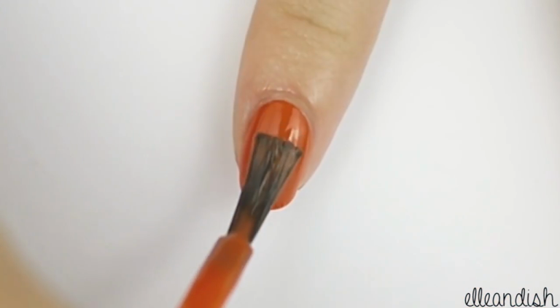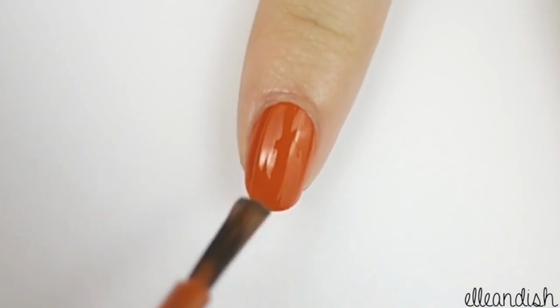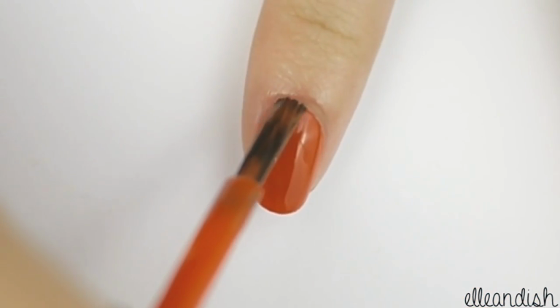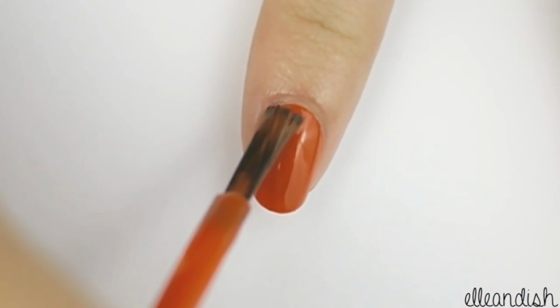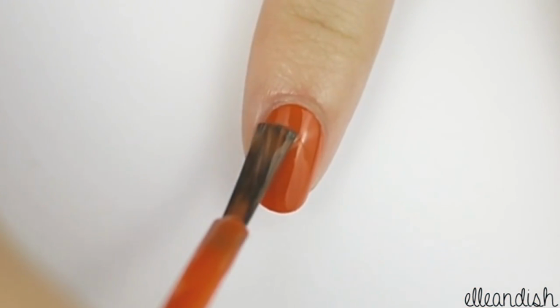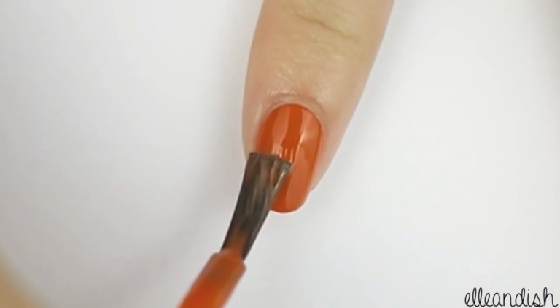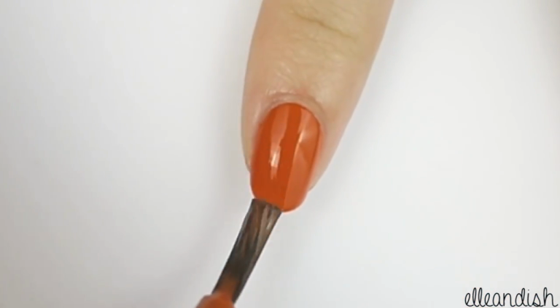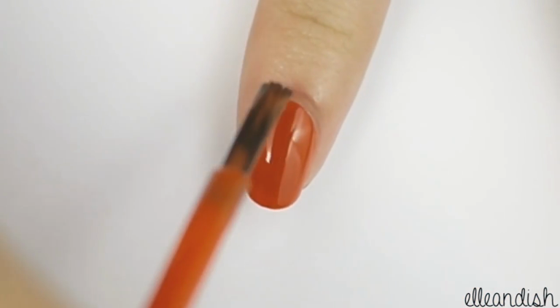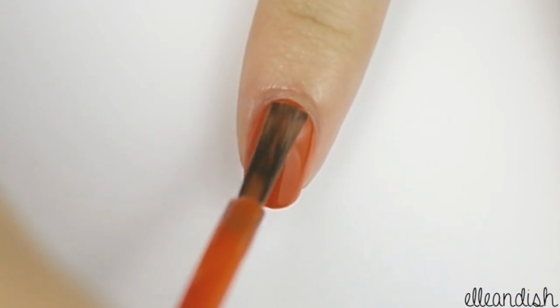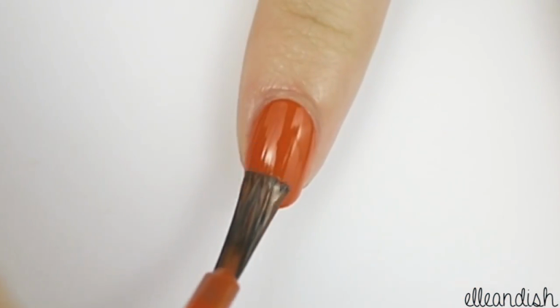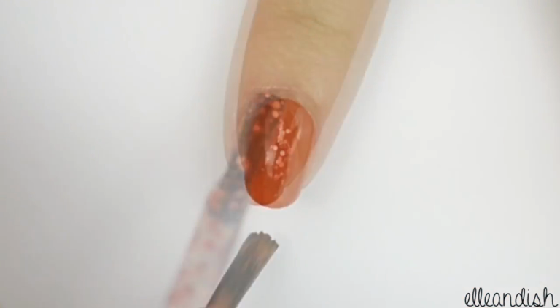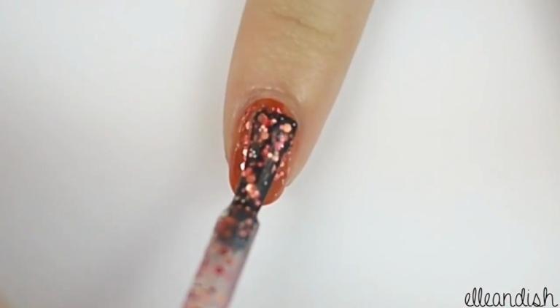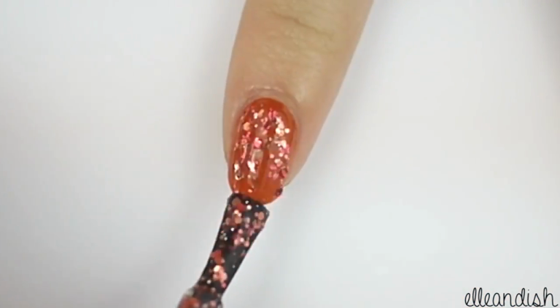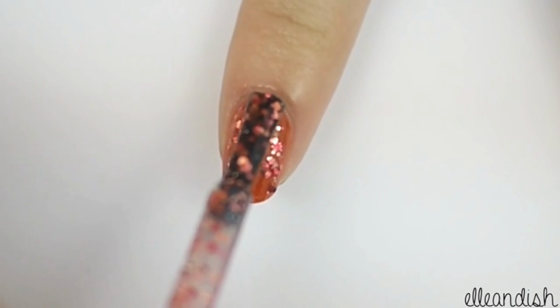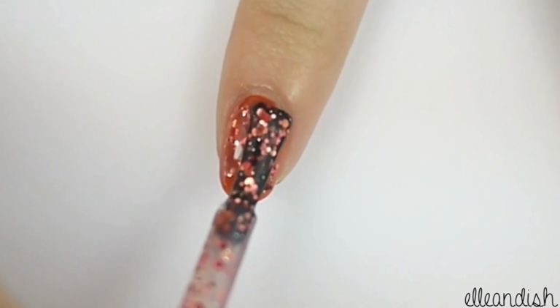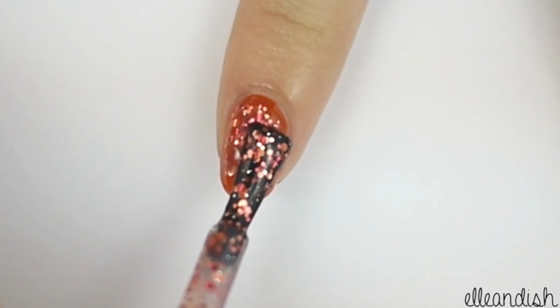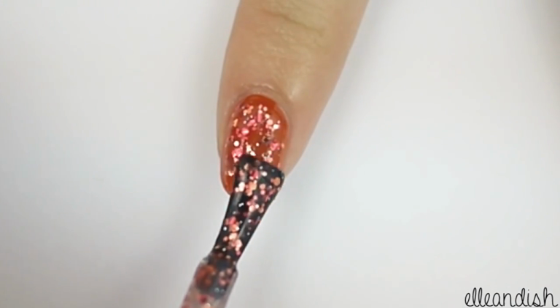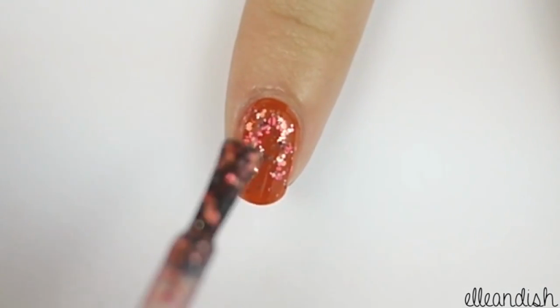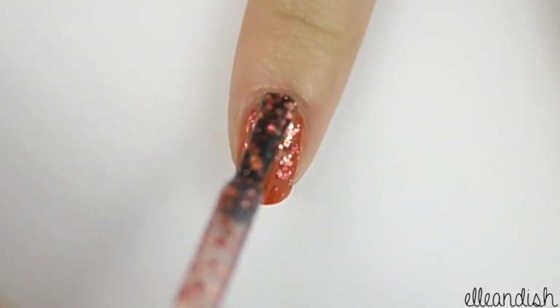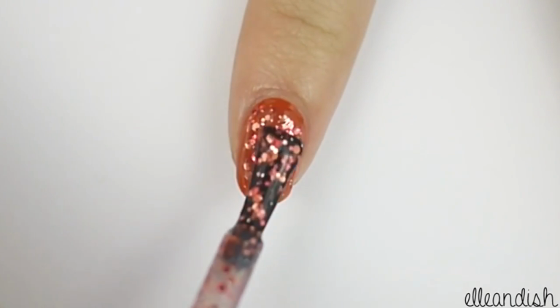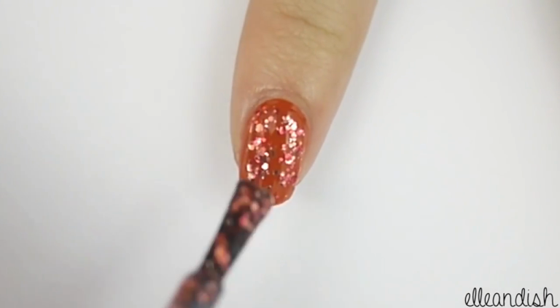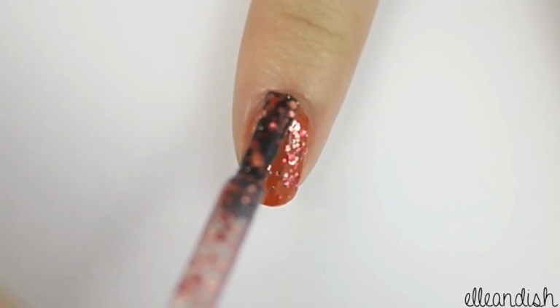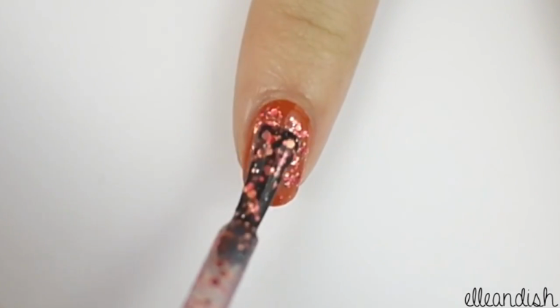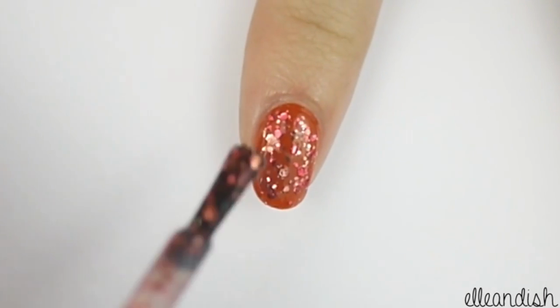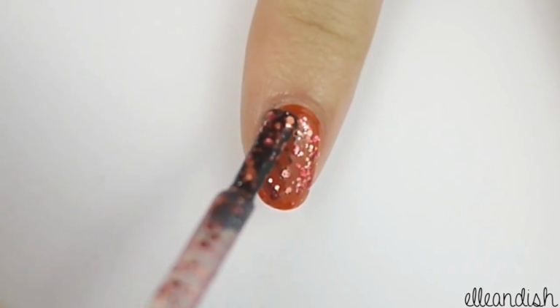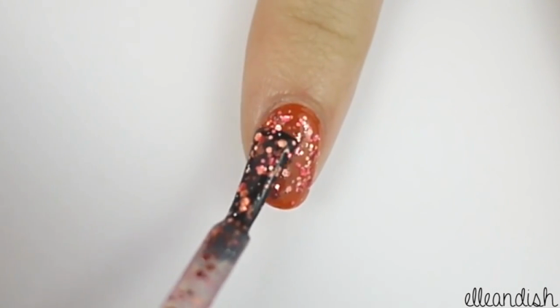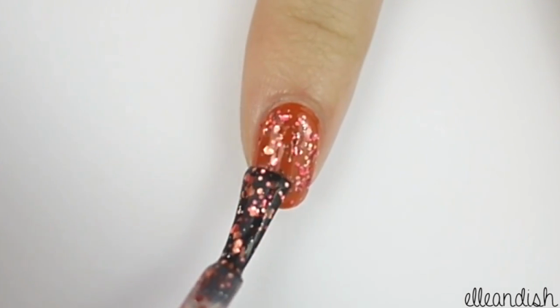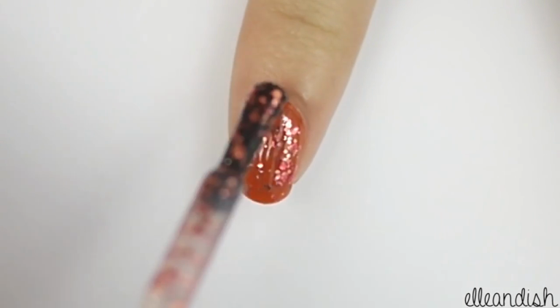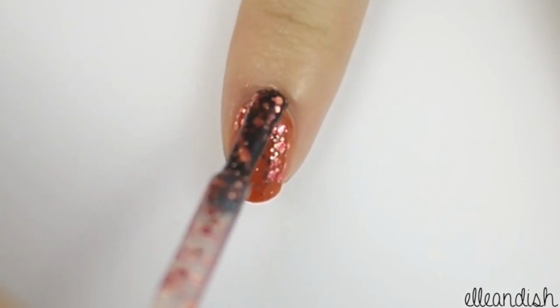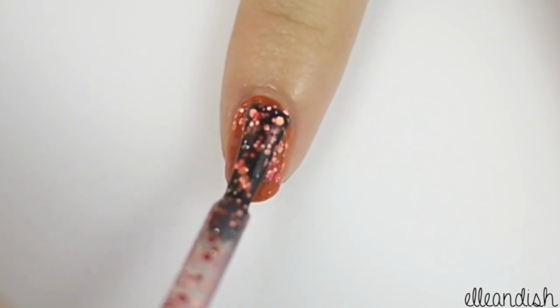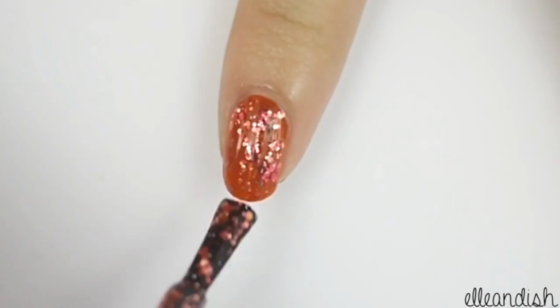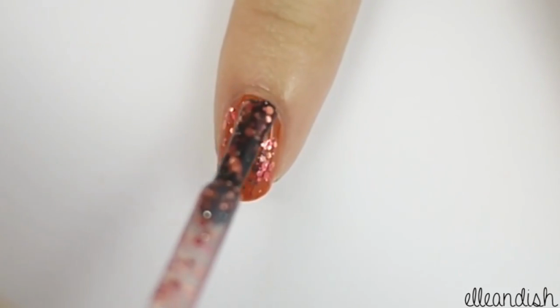Paint your pointer finger with orange polish, let that dry, and then apply a festive glitter polish on top. The glitter I have is red and orange, but I think gold would also look really nice here.